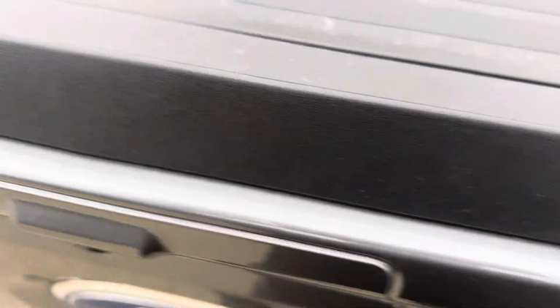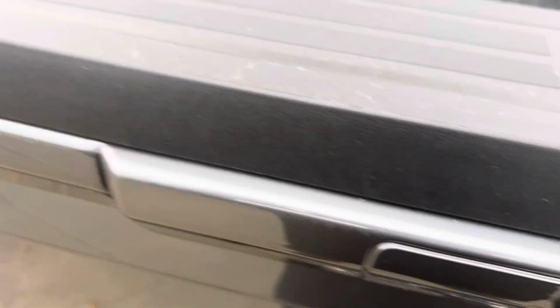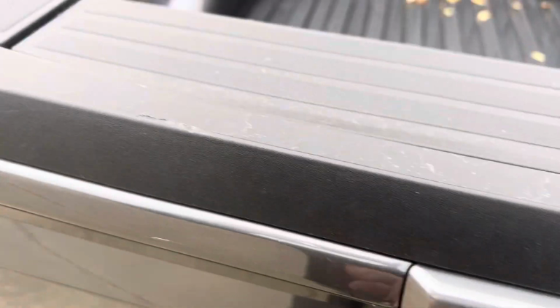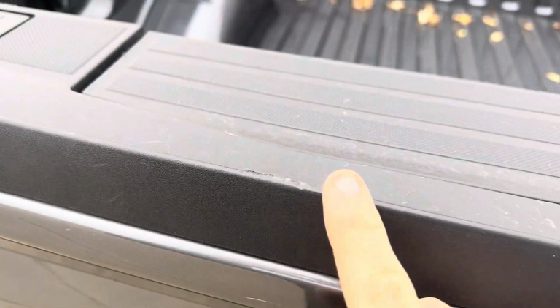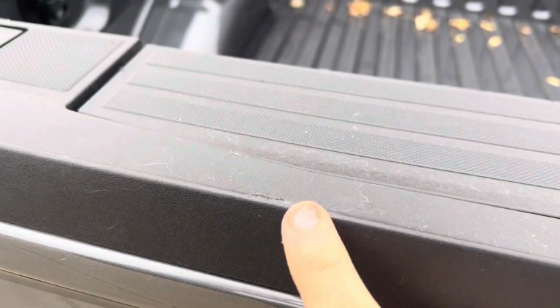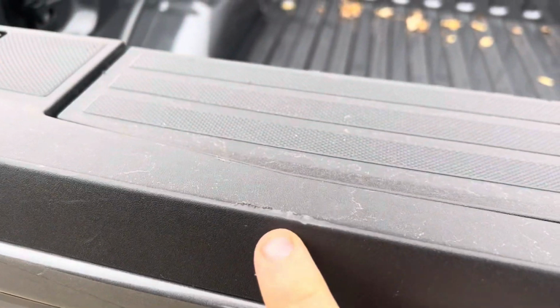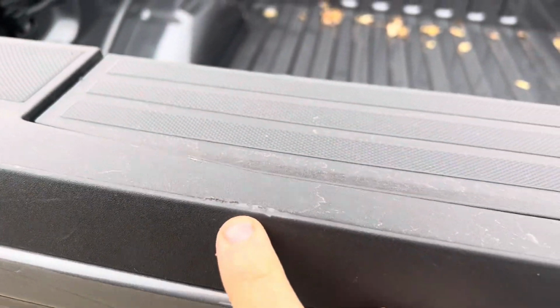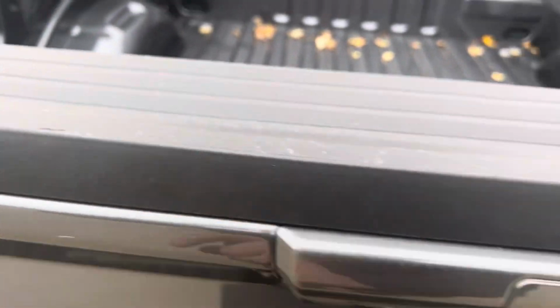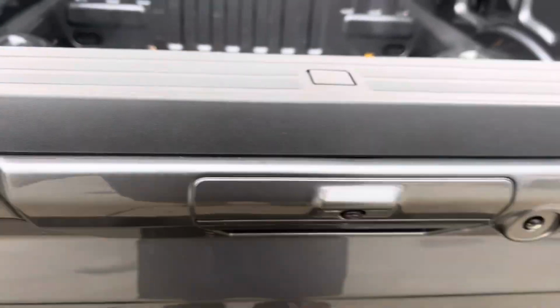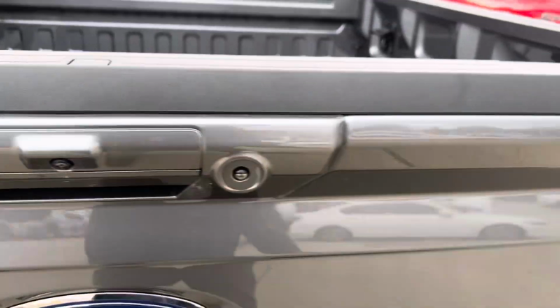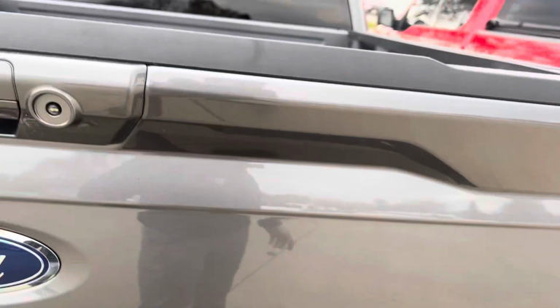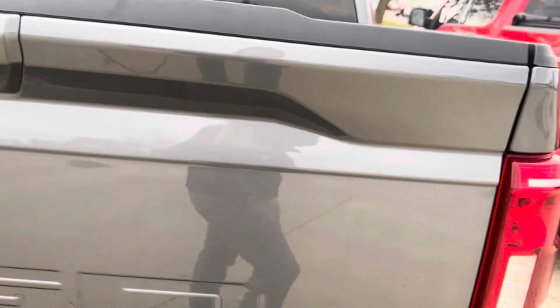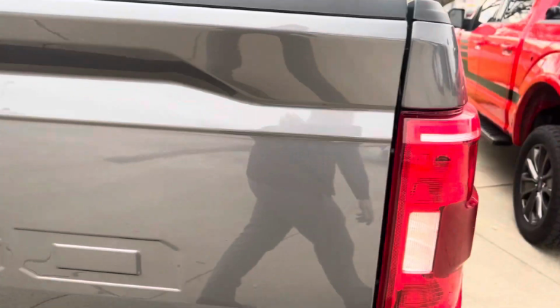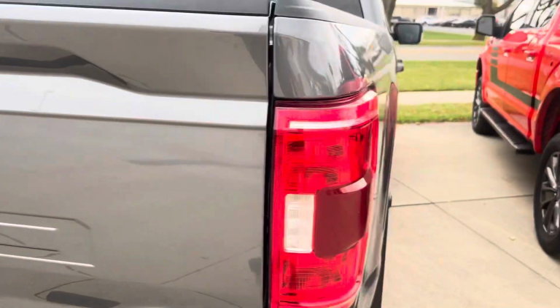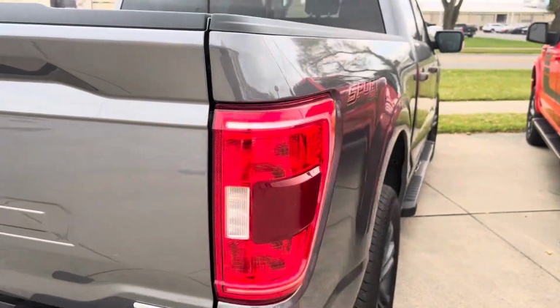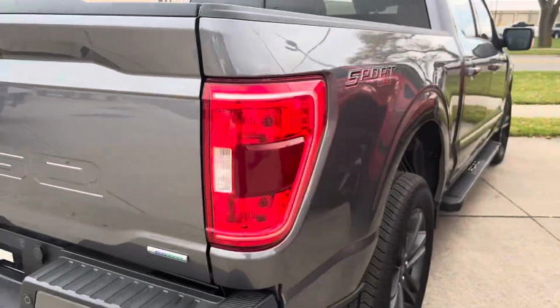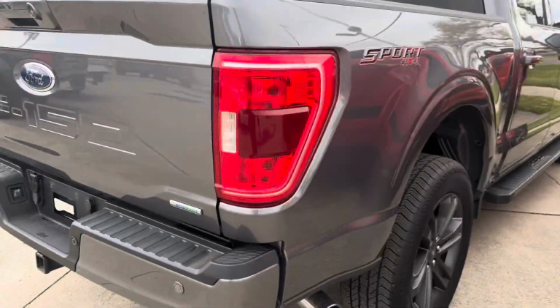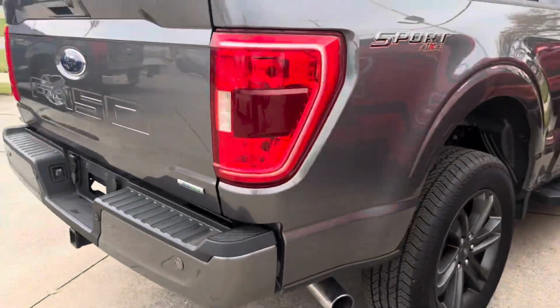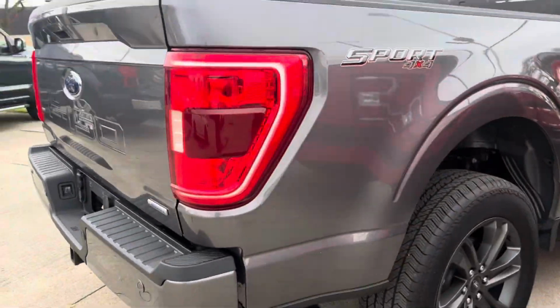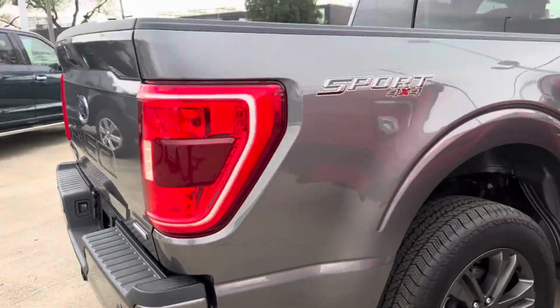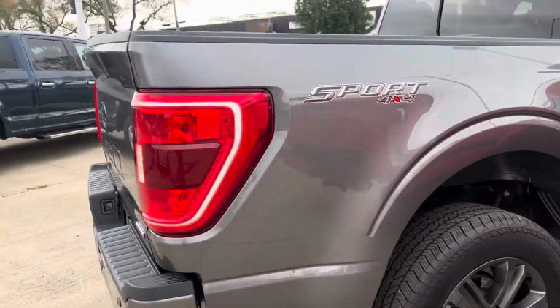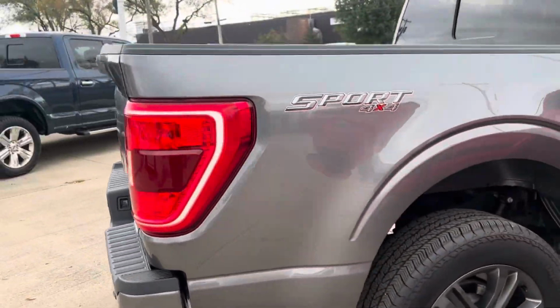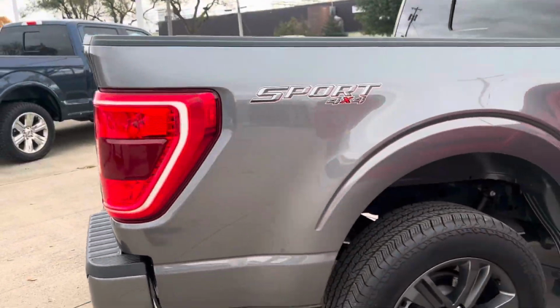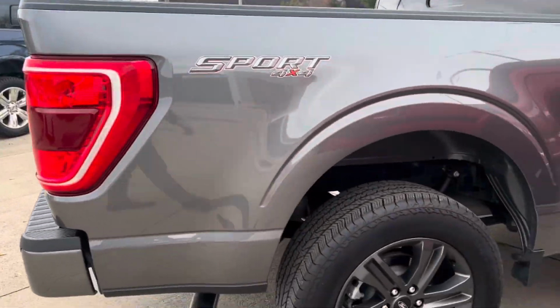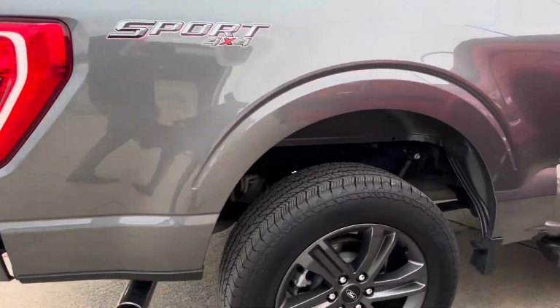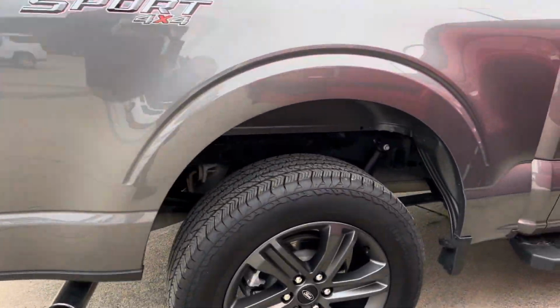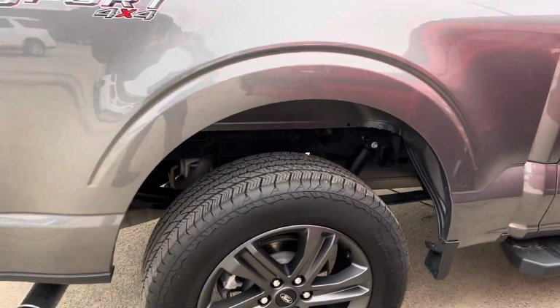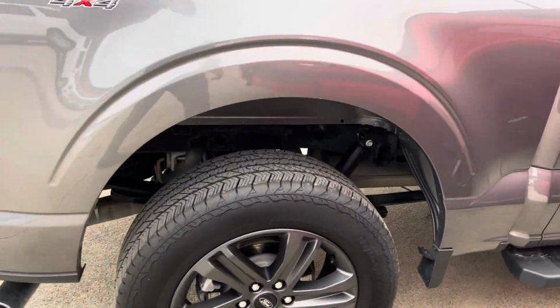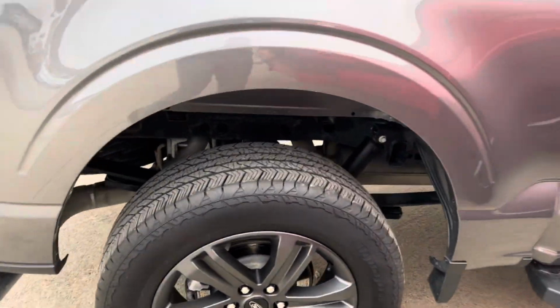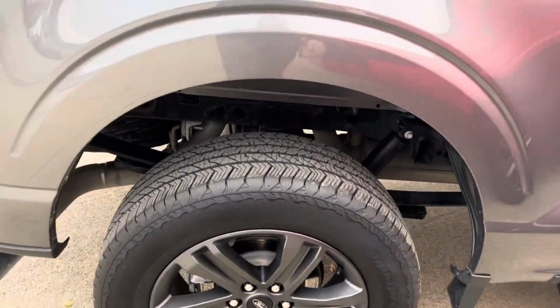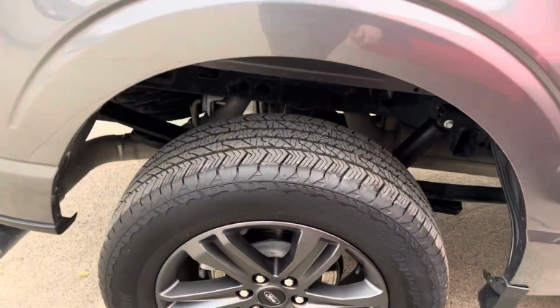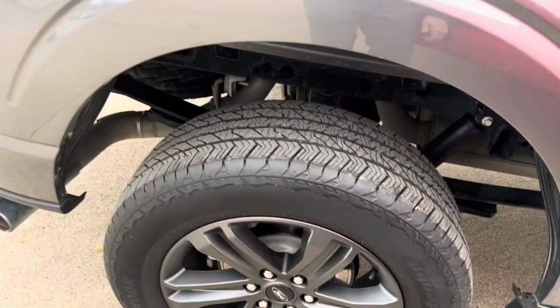There are some scuffs up here — you can see one right there and another one right here — but pretty typical. I do apologize, it is a little windy.